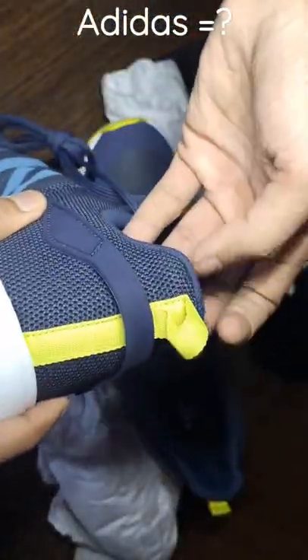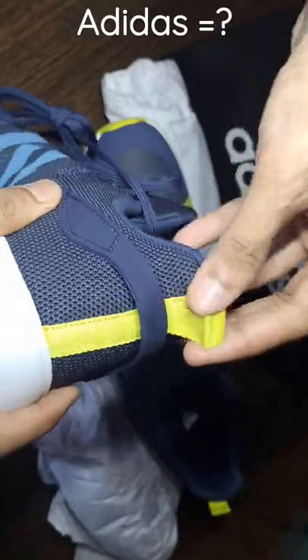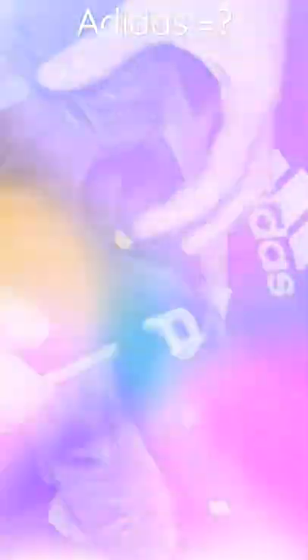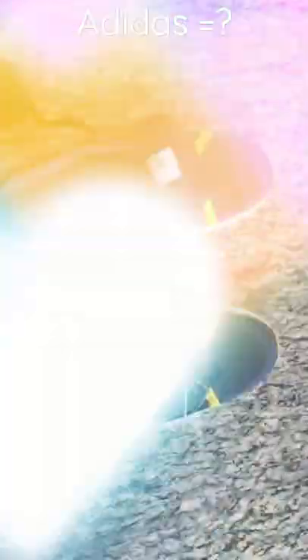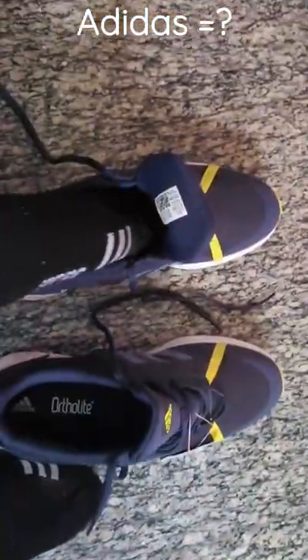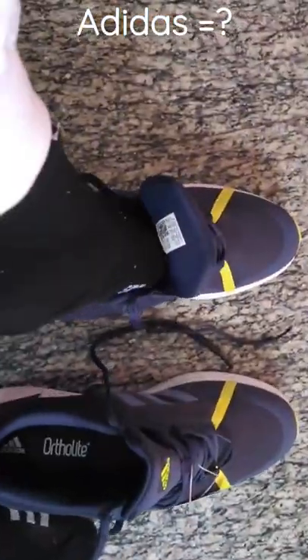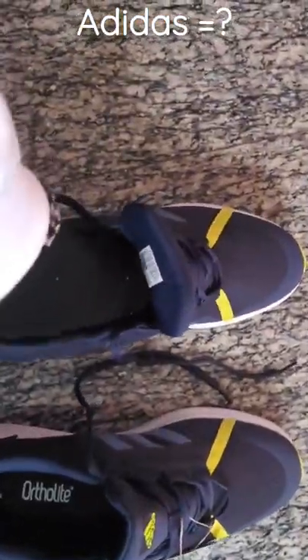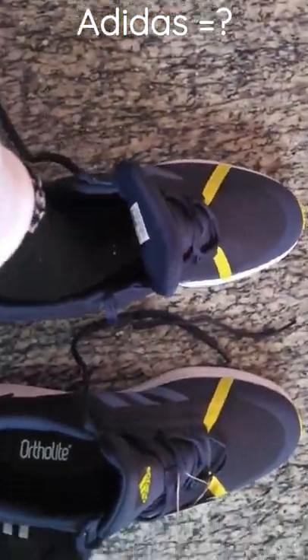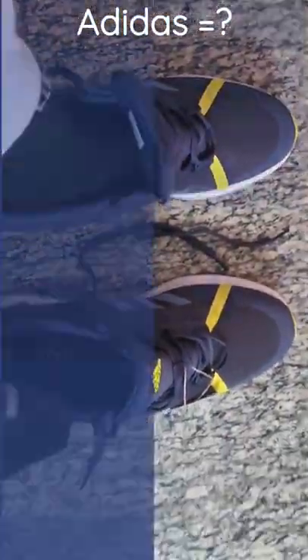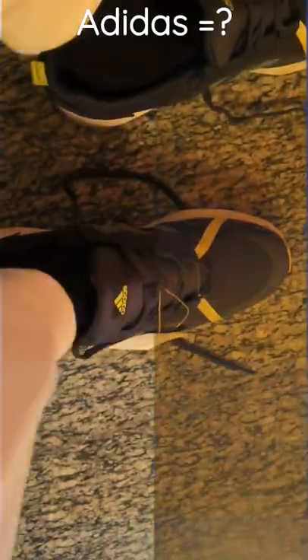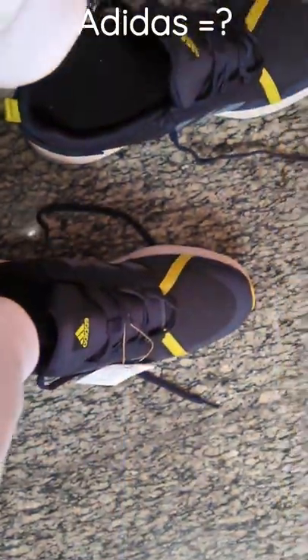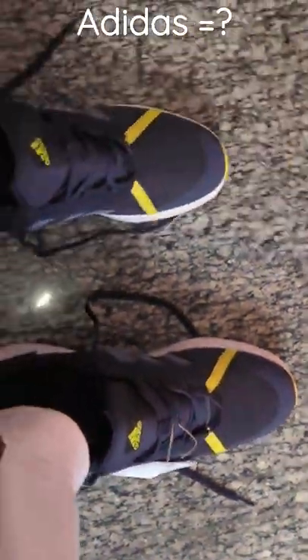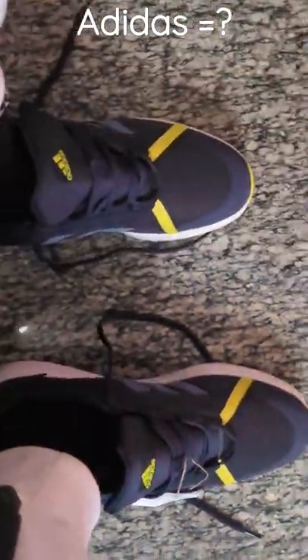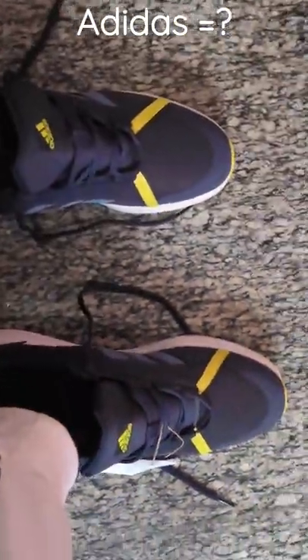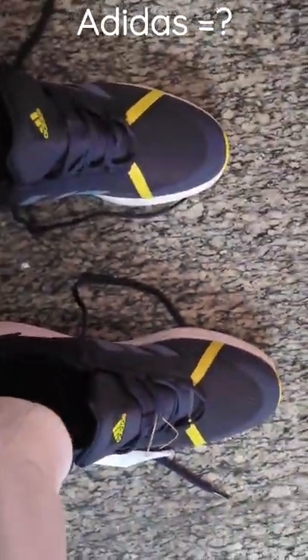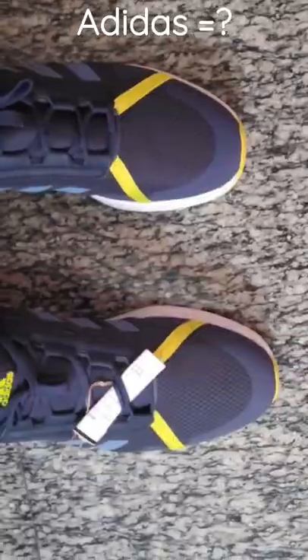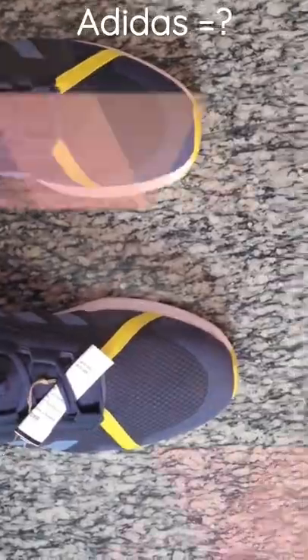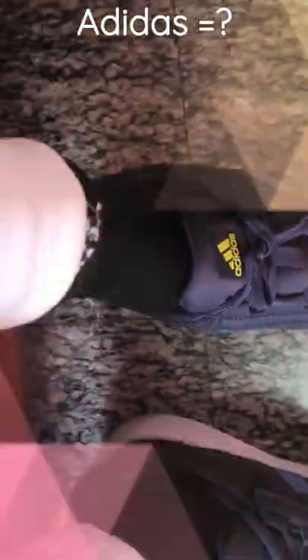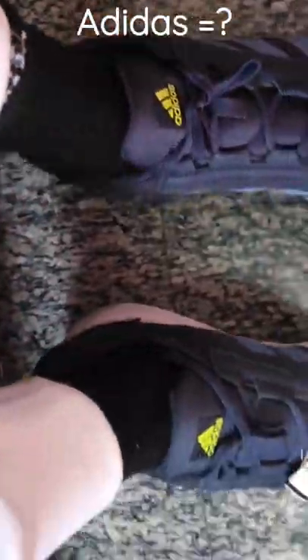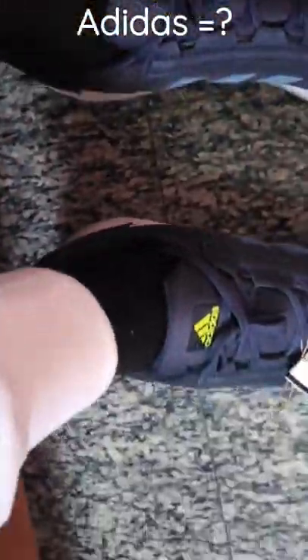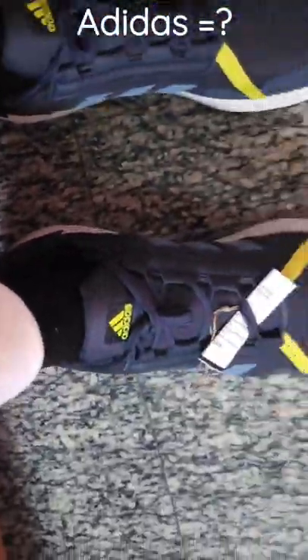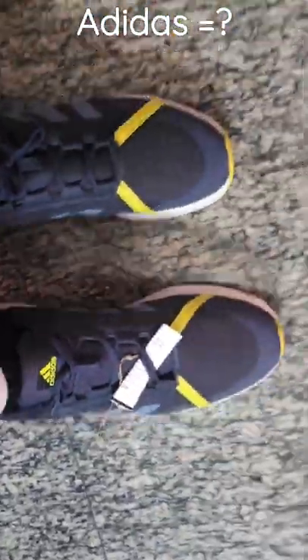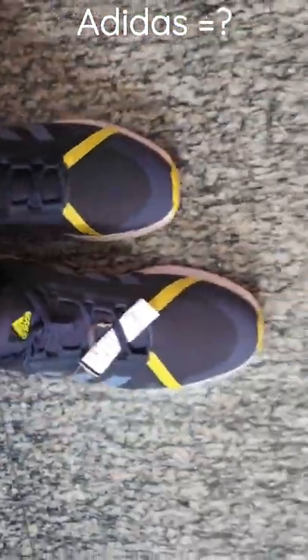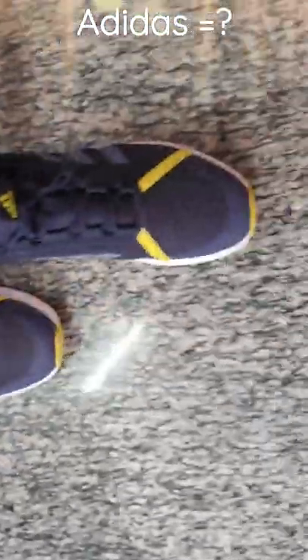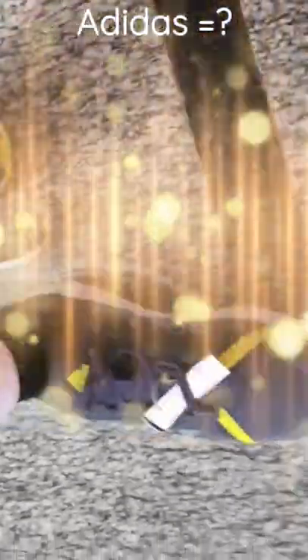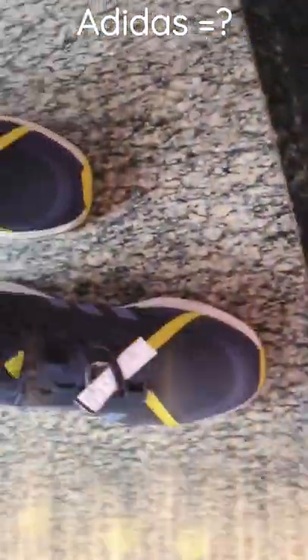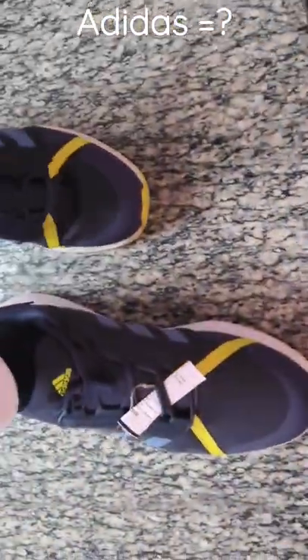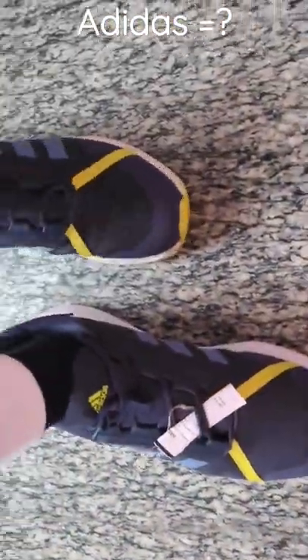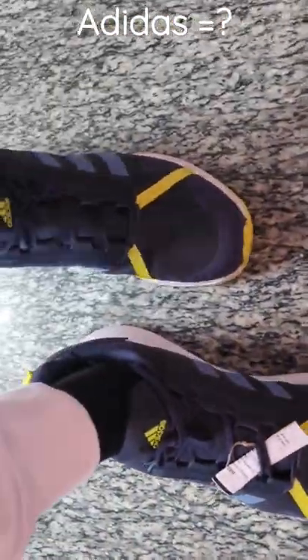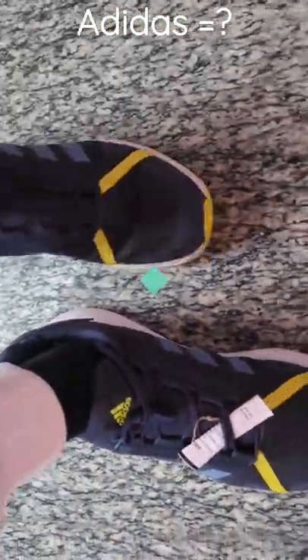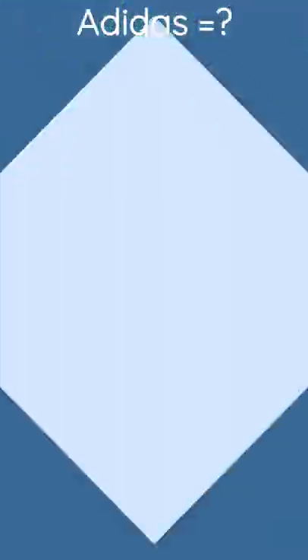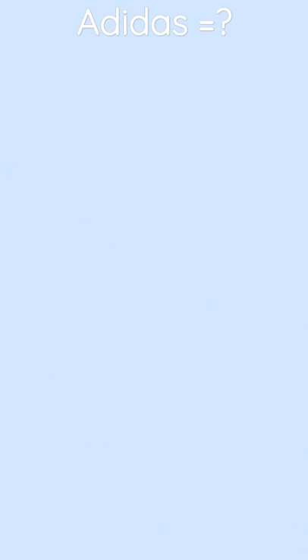Now we are trialing this shoe. After wearing it with socks, you can jump and also flex your toes easily. This shoe is so lightweight also. Totally worth every single penny.